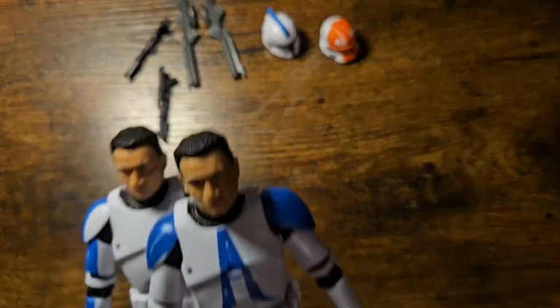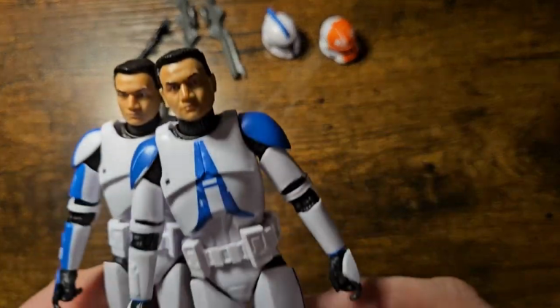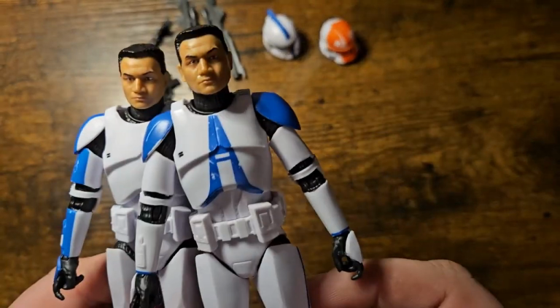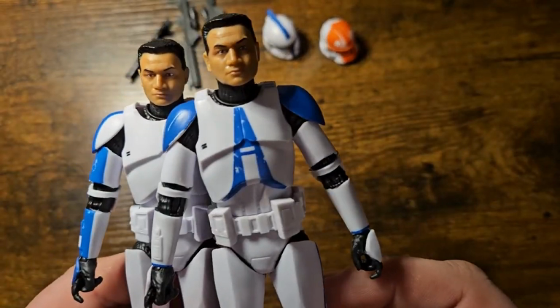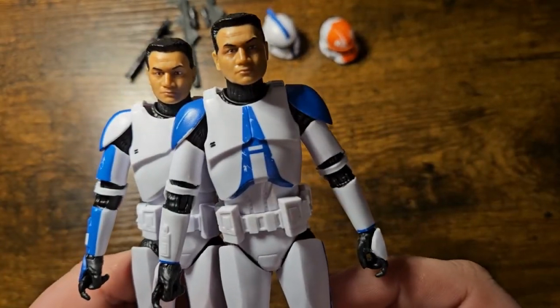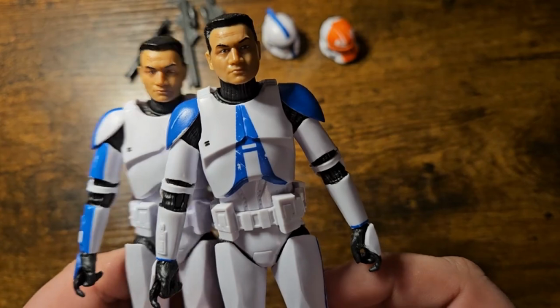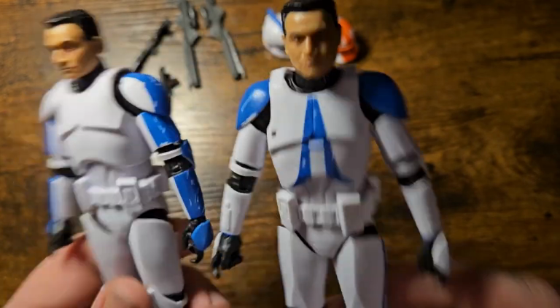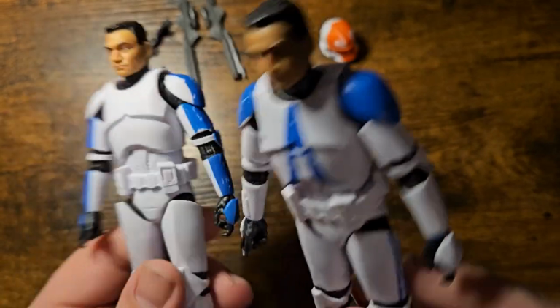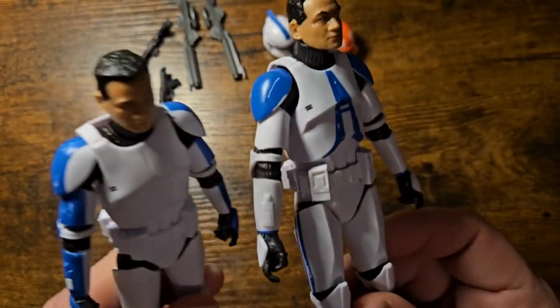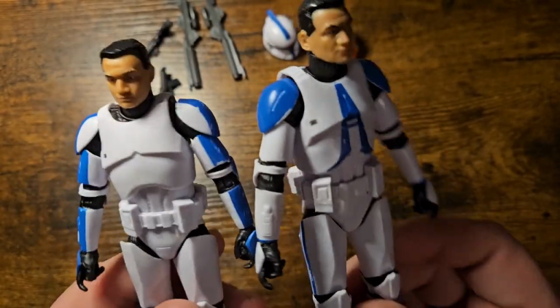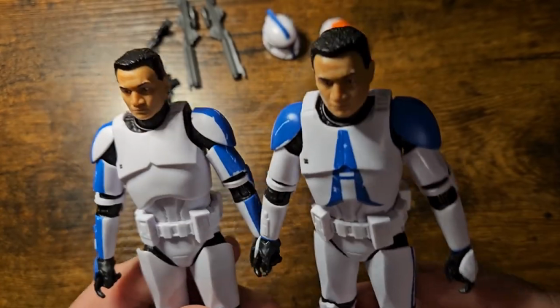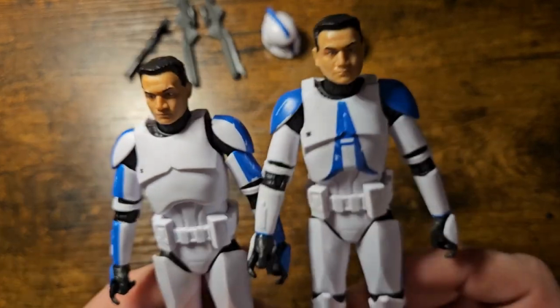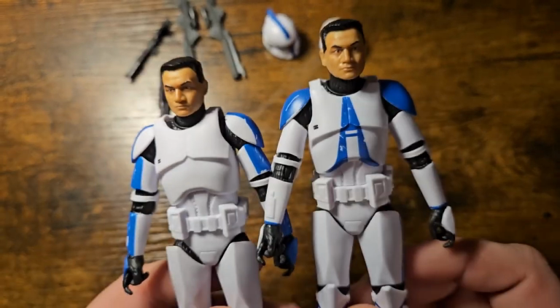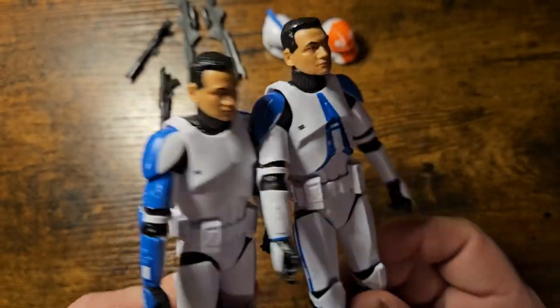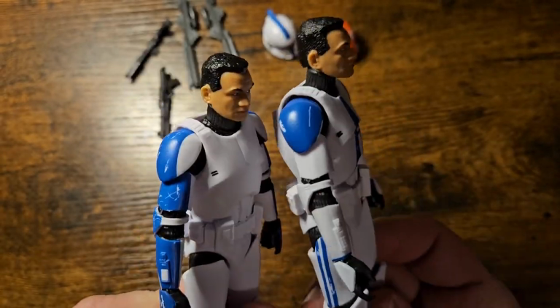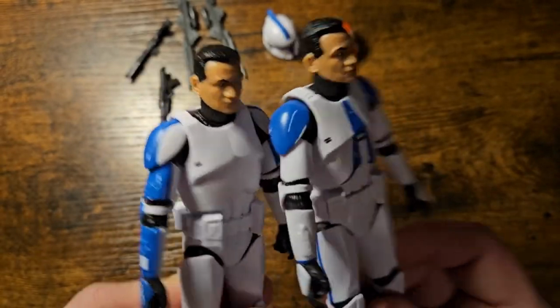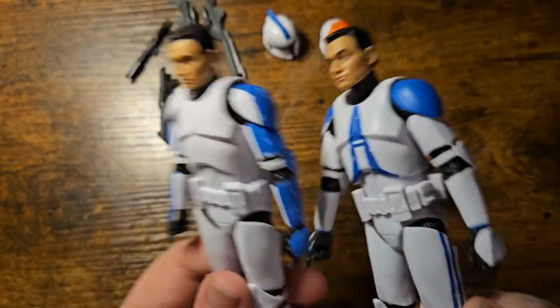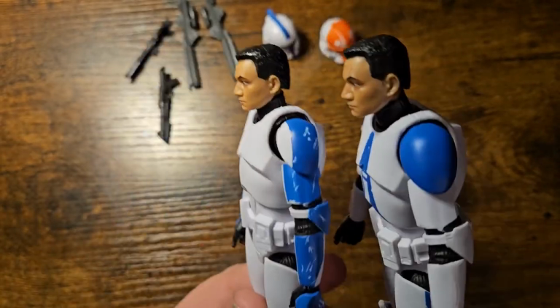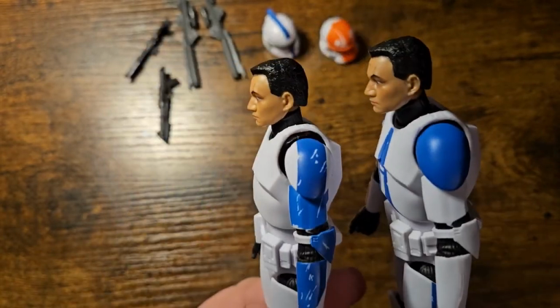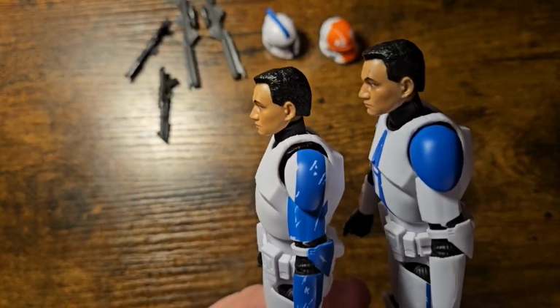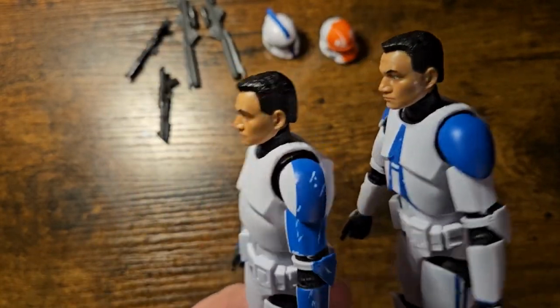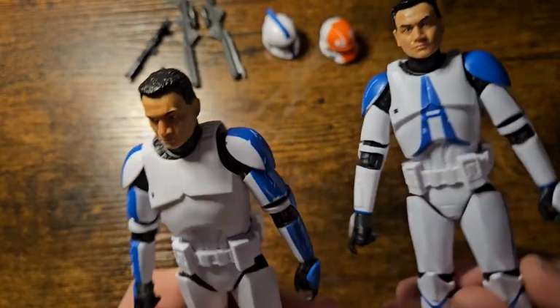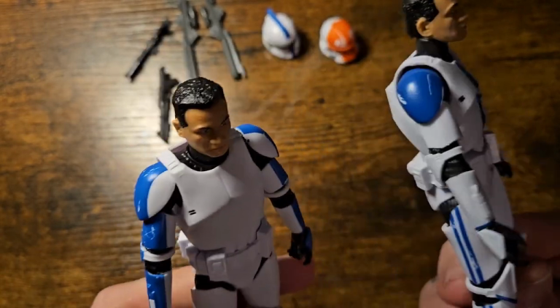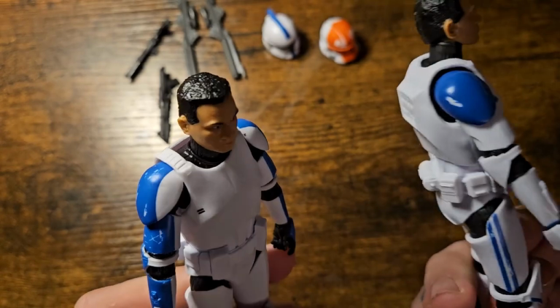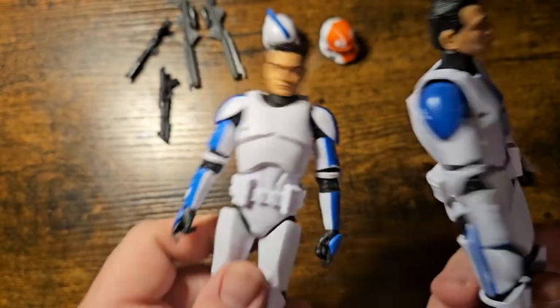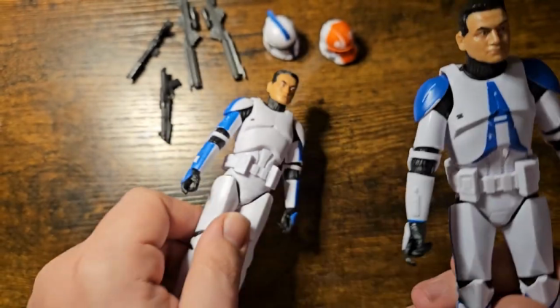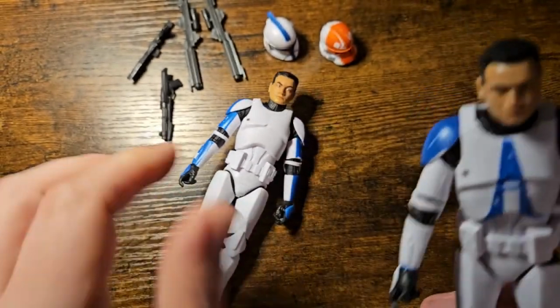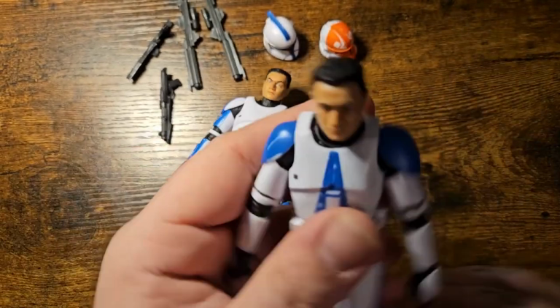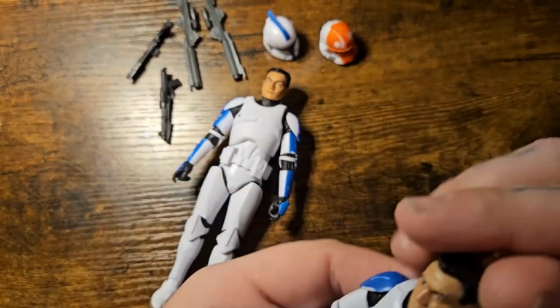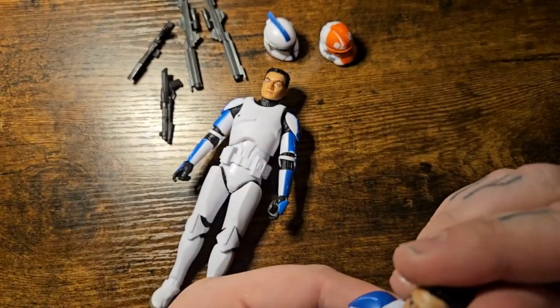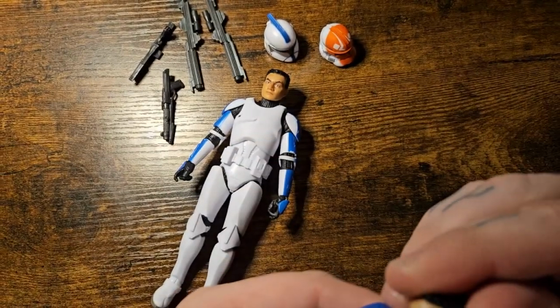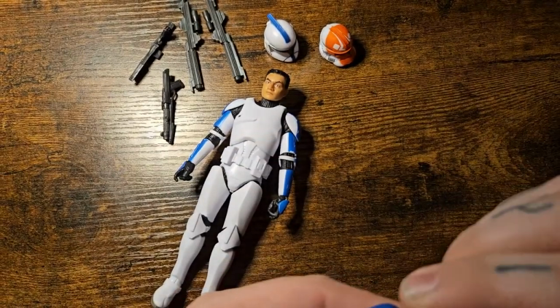As for faces — guess what, guys? Twinsies! Identical in the face sculpt, but that's absolutely fine. These are just your average boys, just everyday clones.